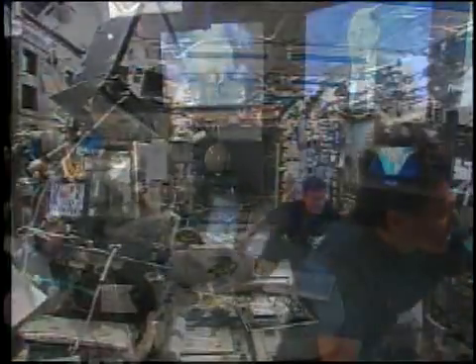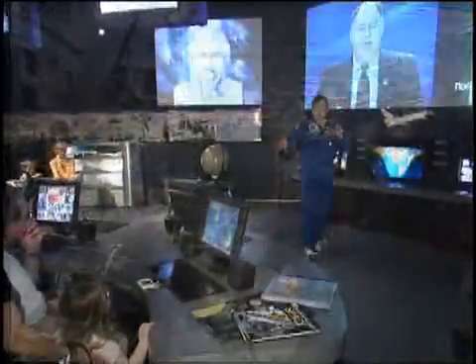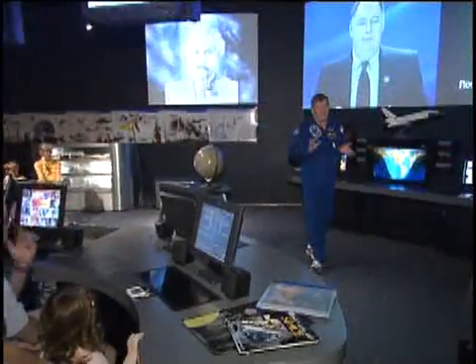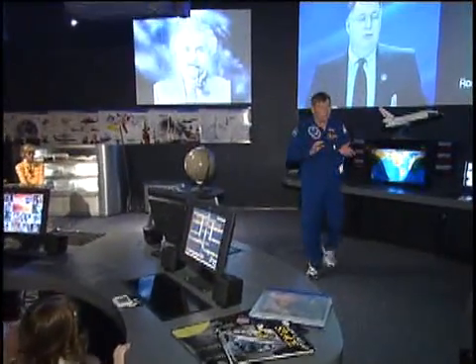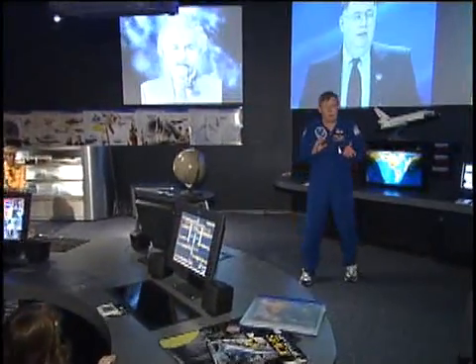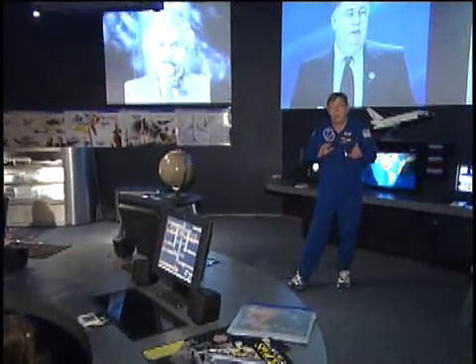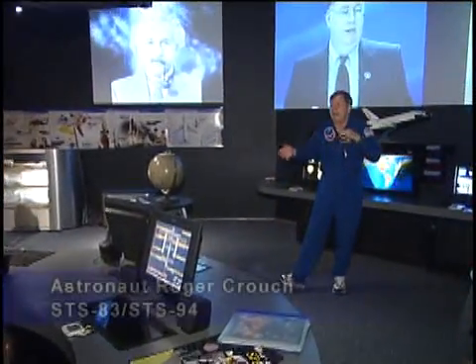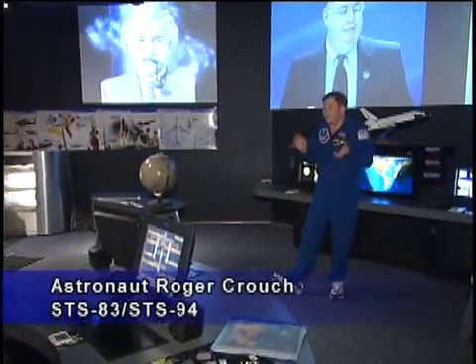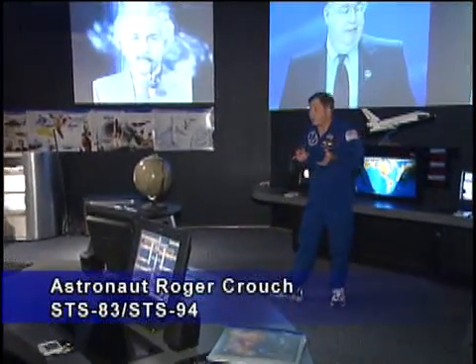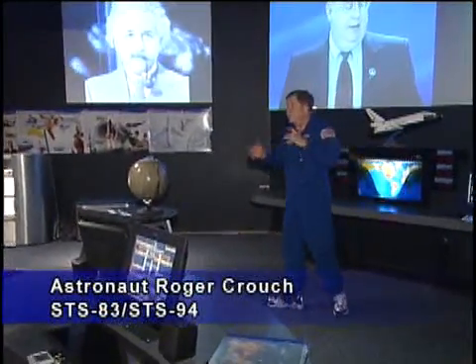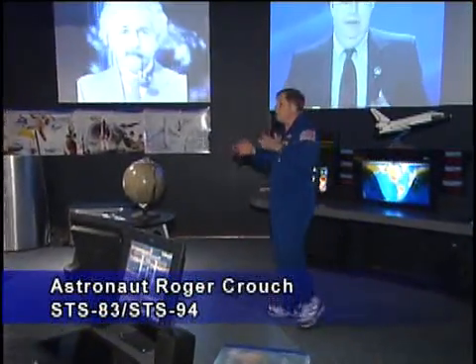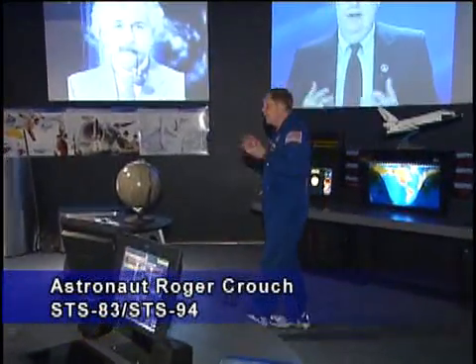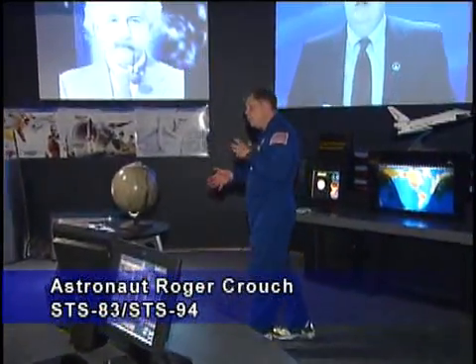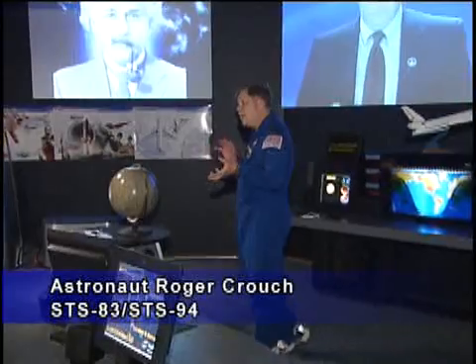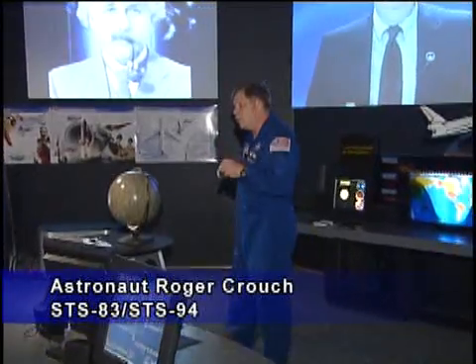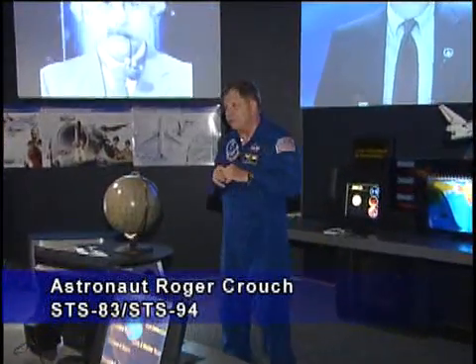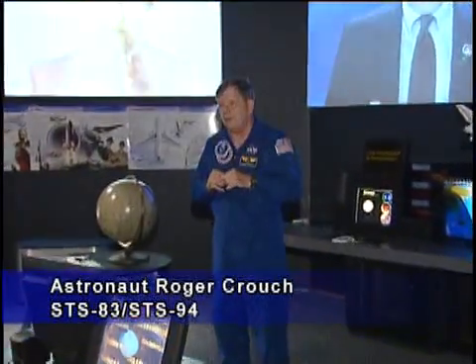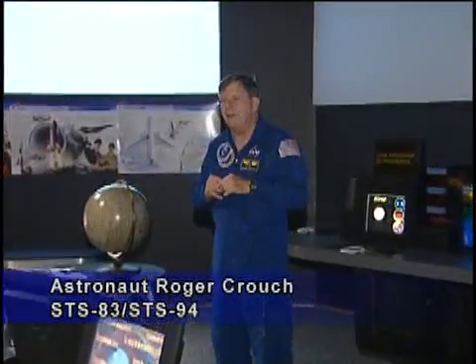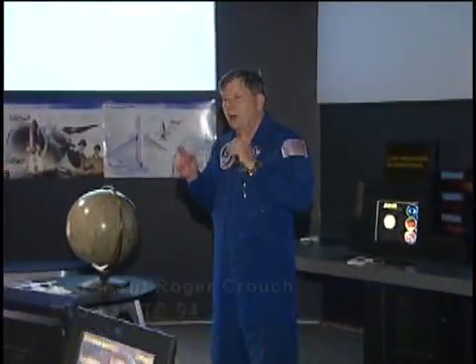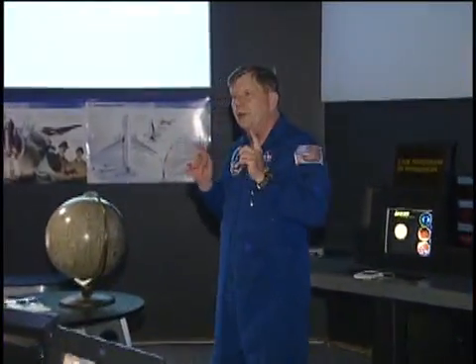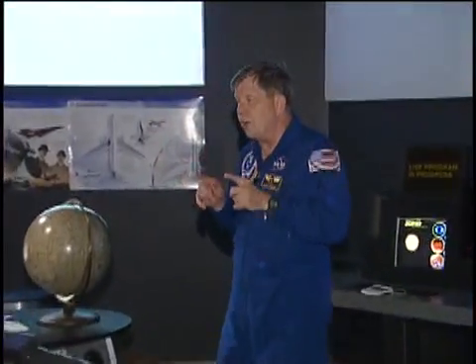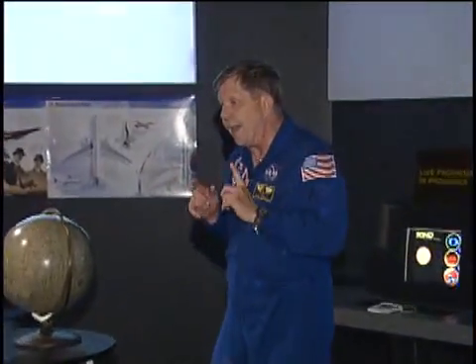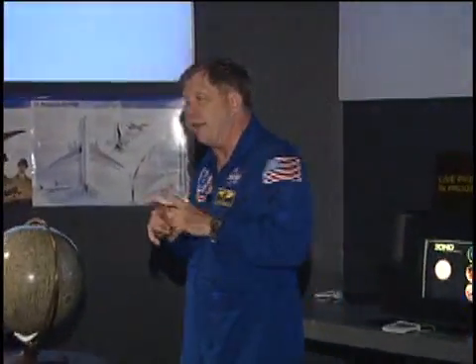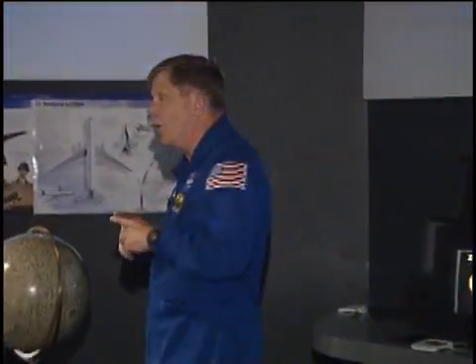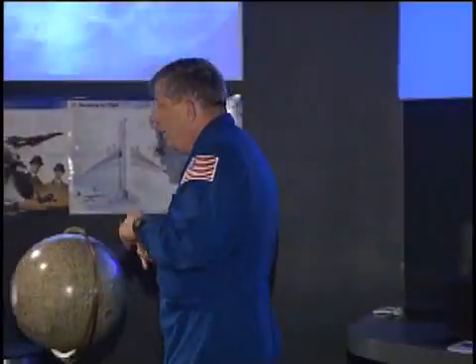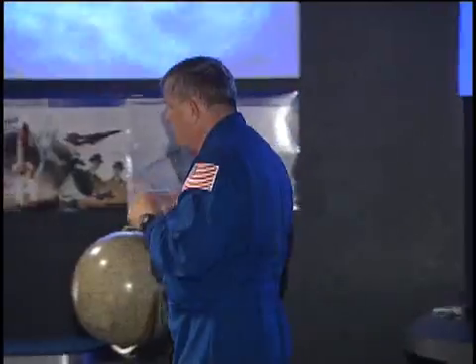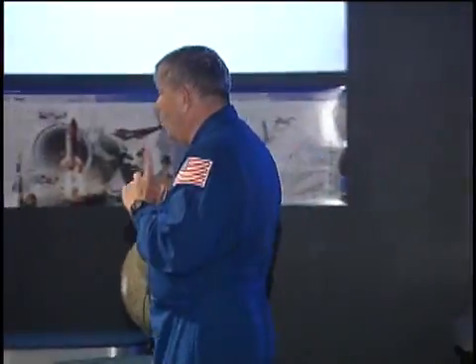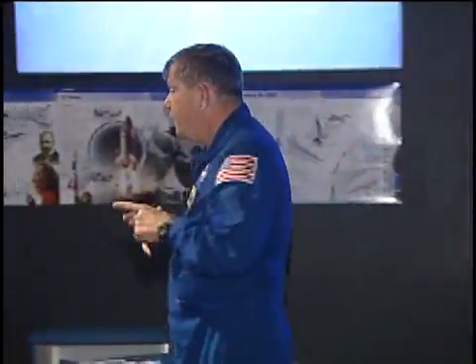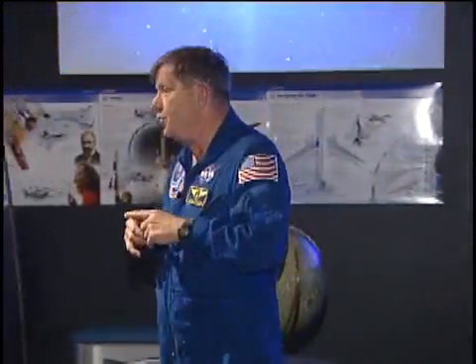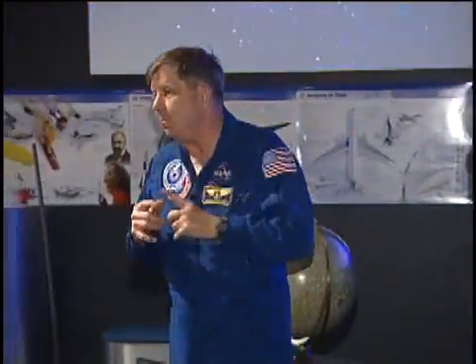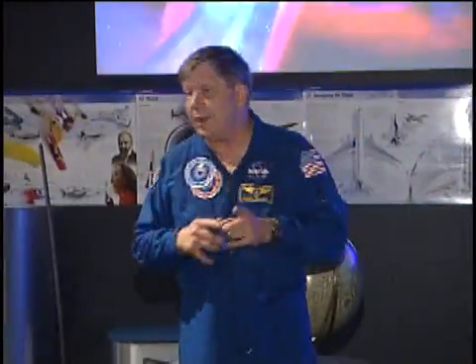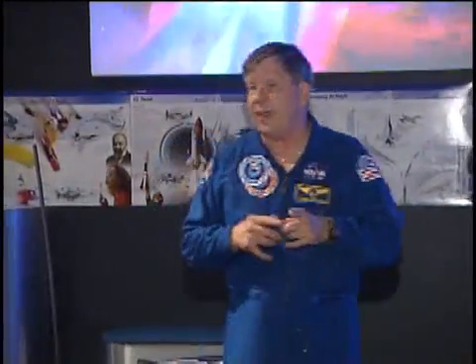All of us are really explorers, and the quality of our life and what we learn and the new things we have, the new adventures we have in our life, are totally determined by how willing we are to explore and try new things and be willing to fail.